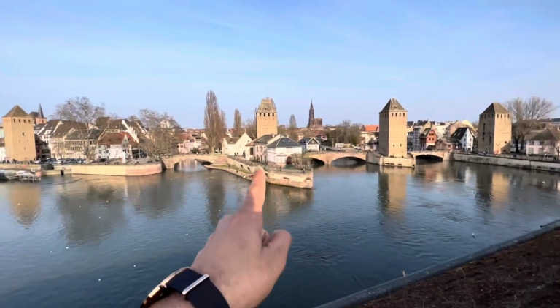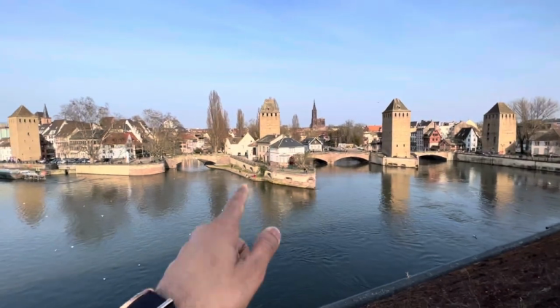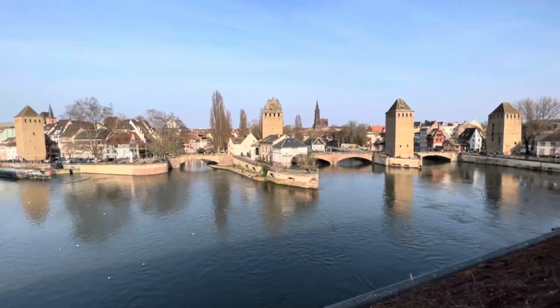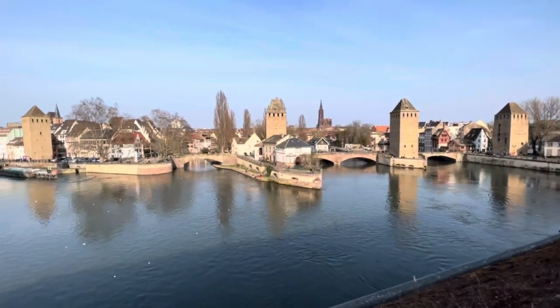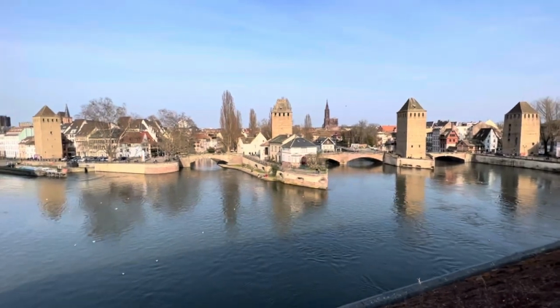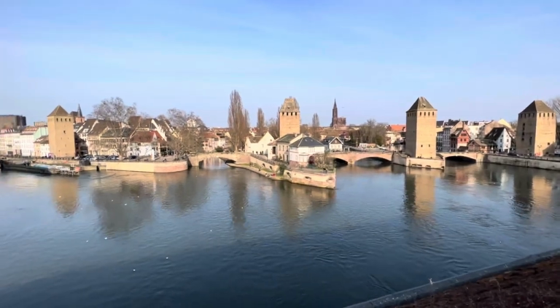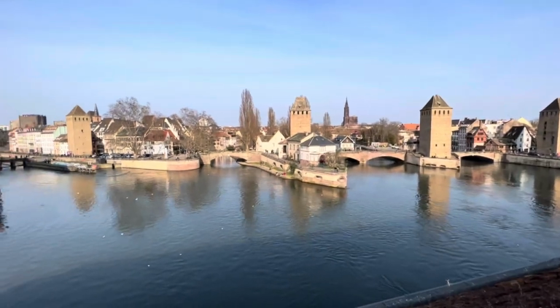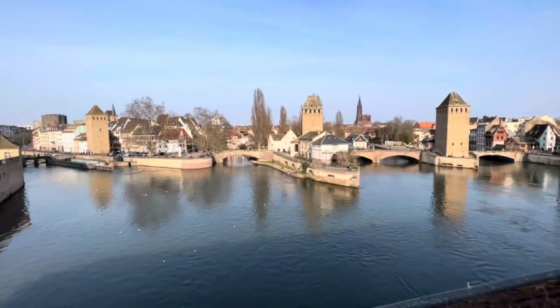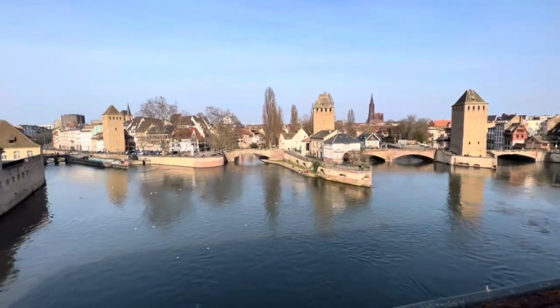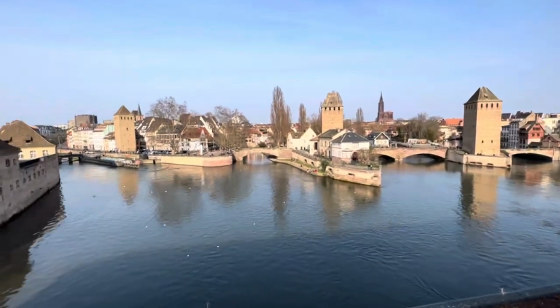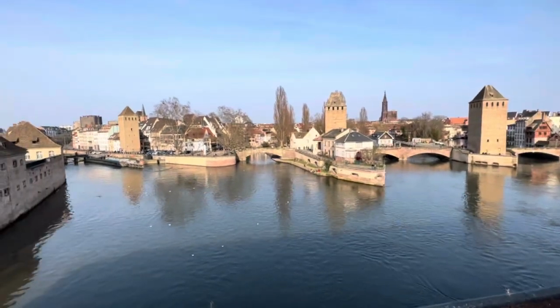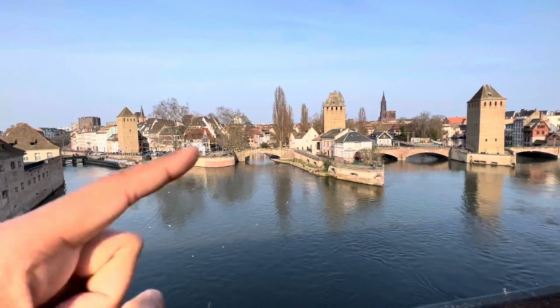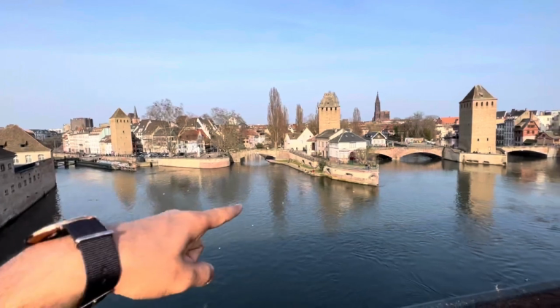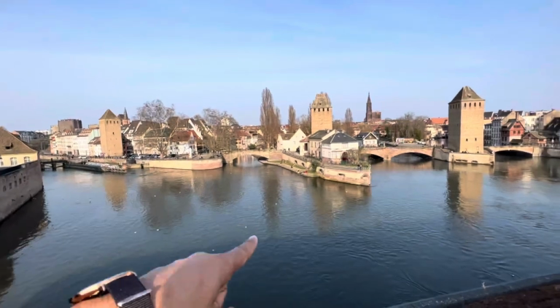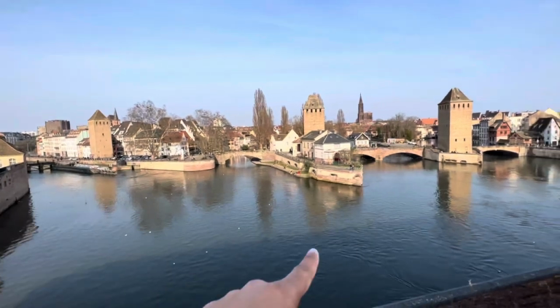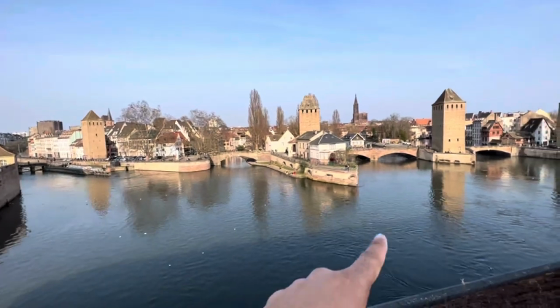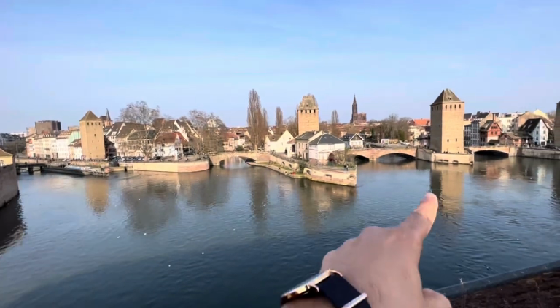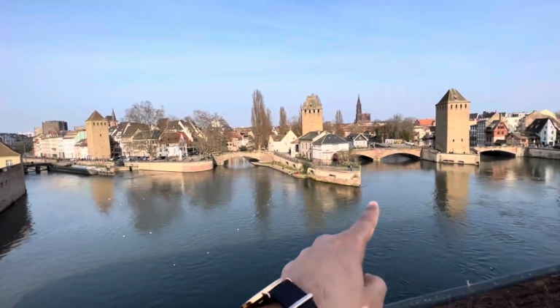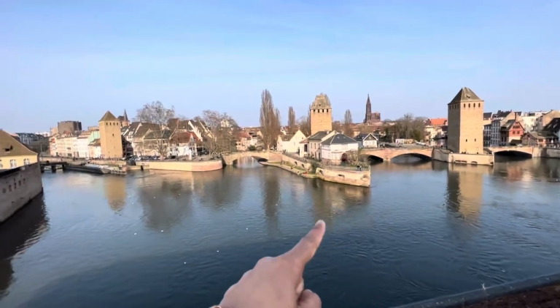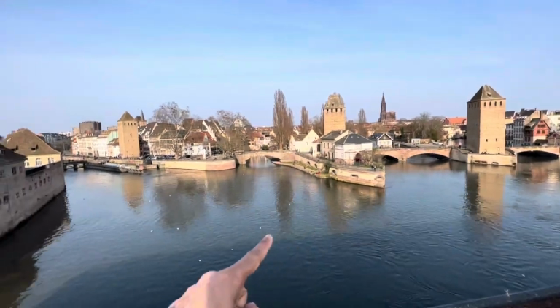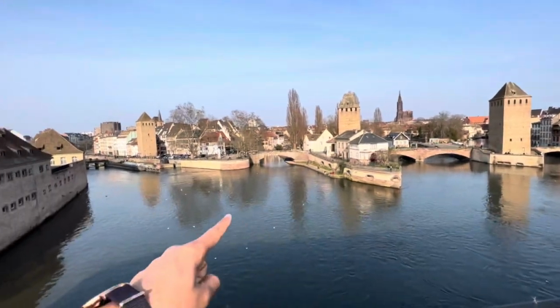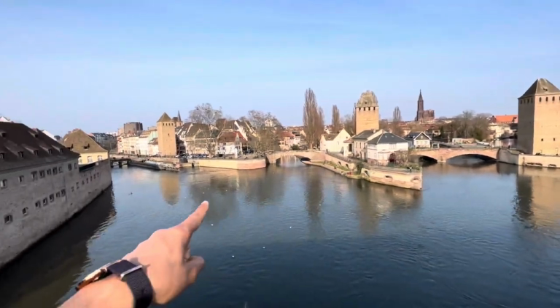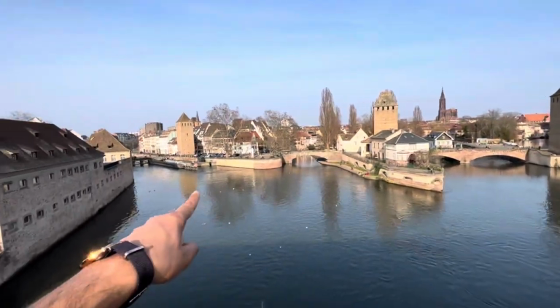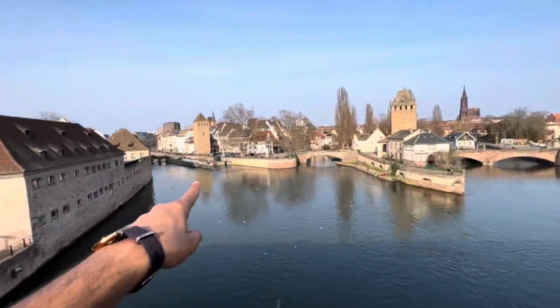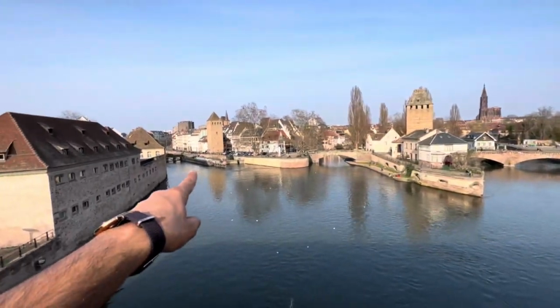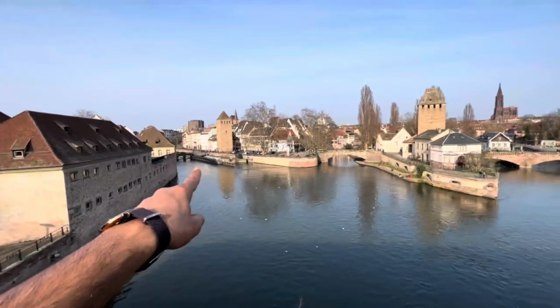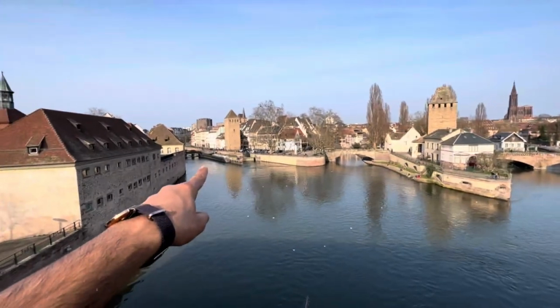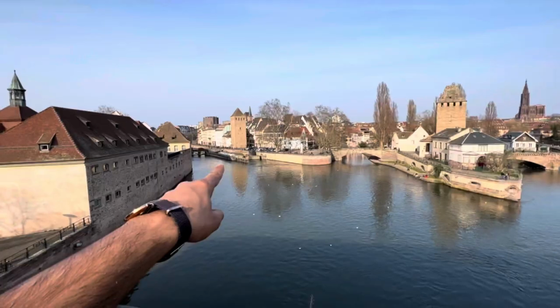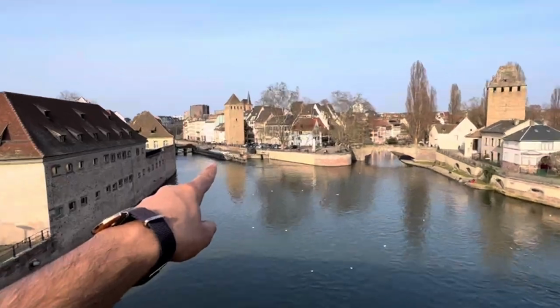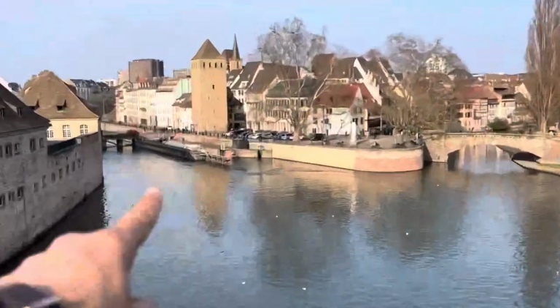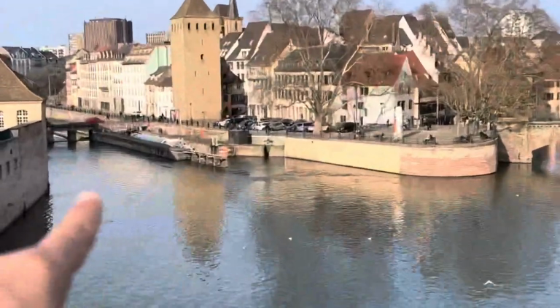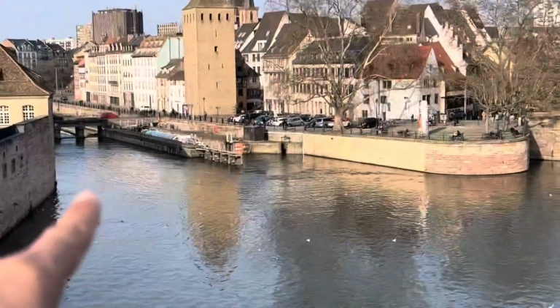Right now I'm on top of the Vauban bridge and in front of me is La Petite France. If you're taking a boat tour, it will take you here, roaming around, and then go back in the direction this boat is going.